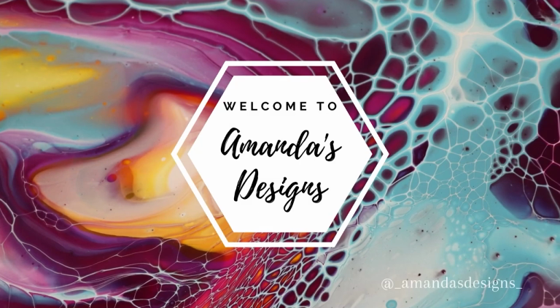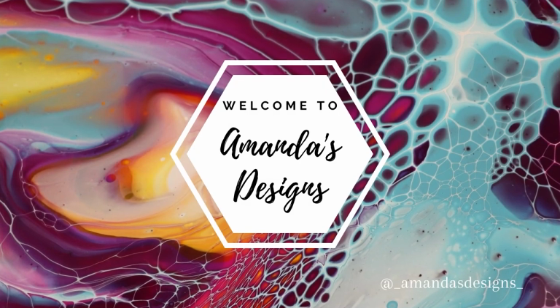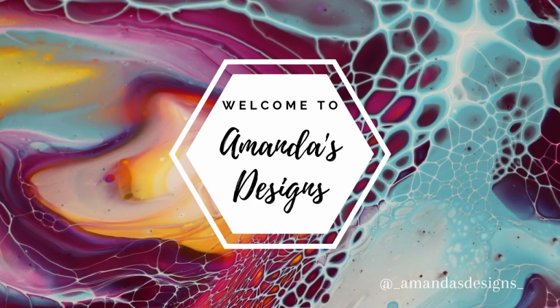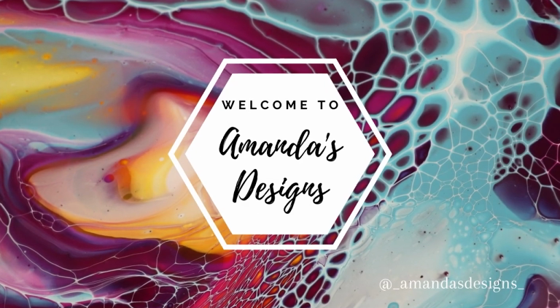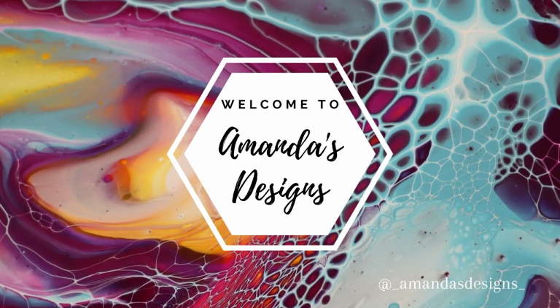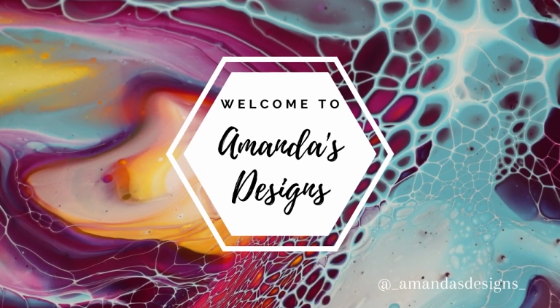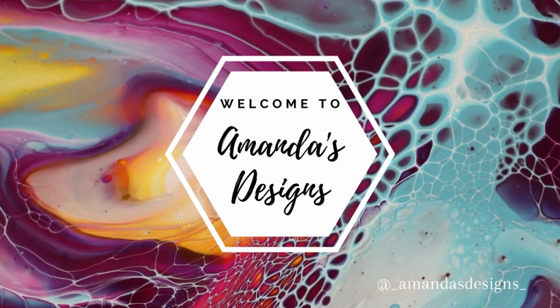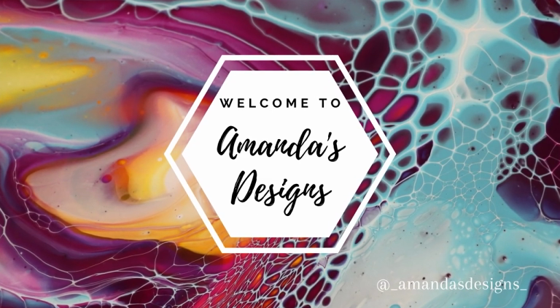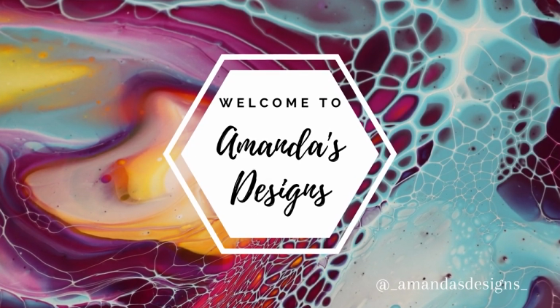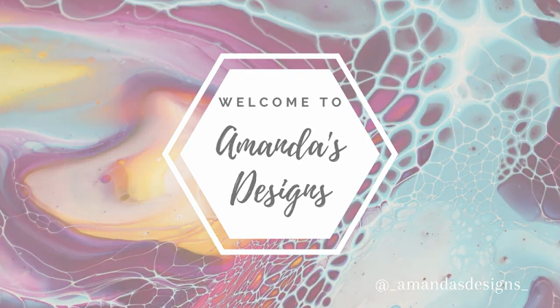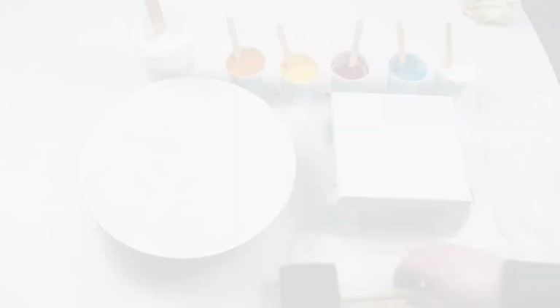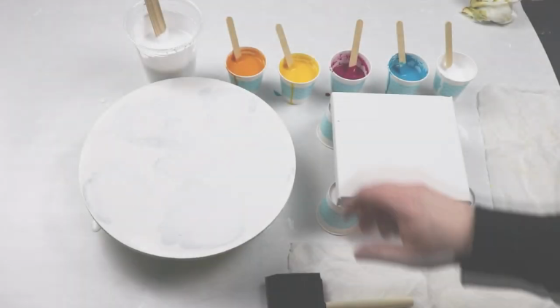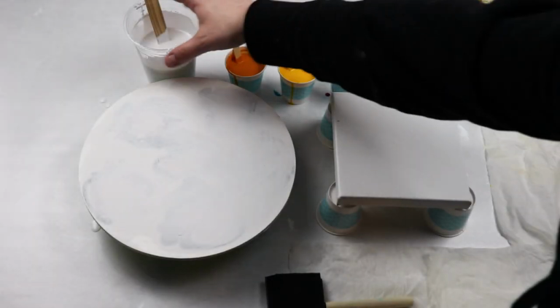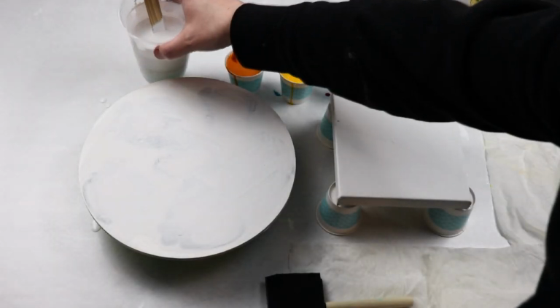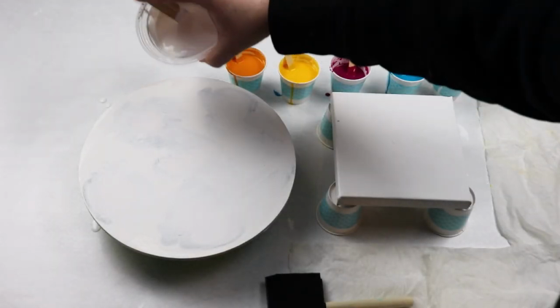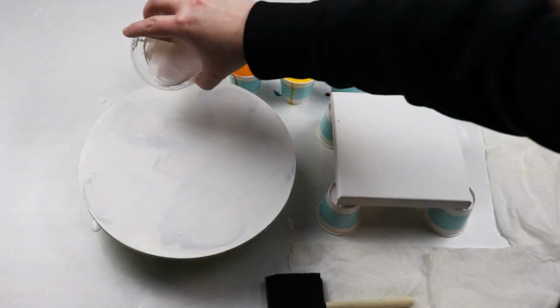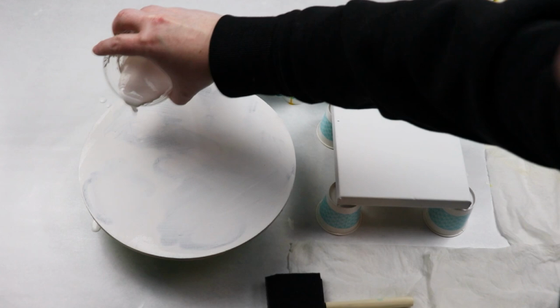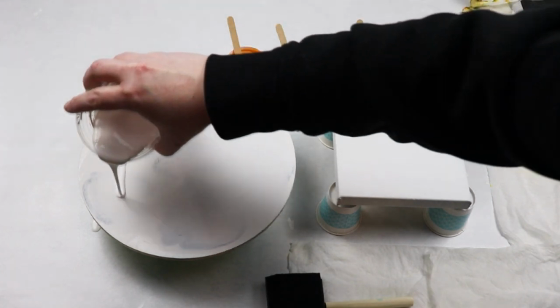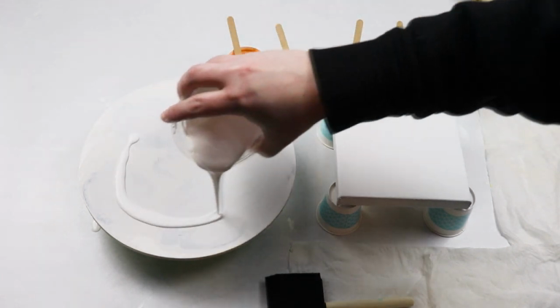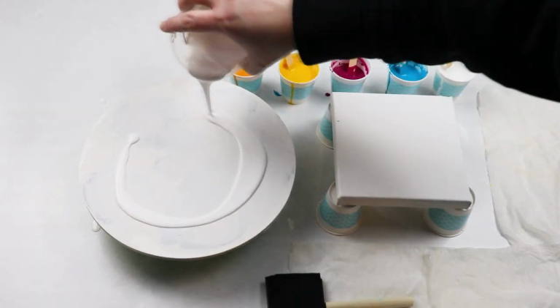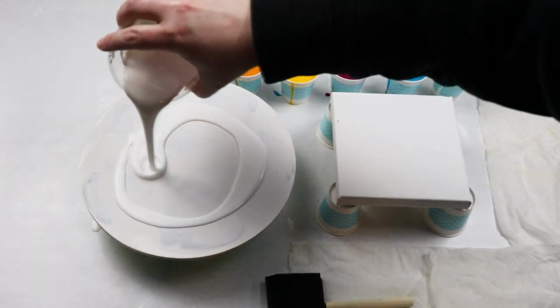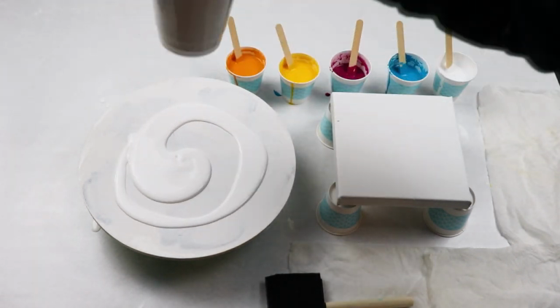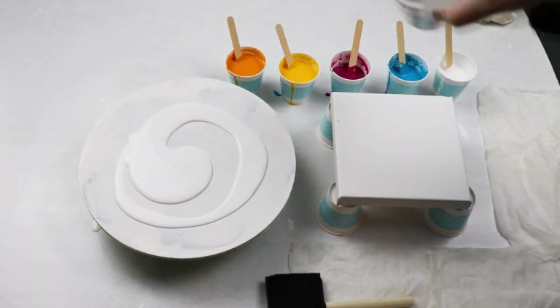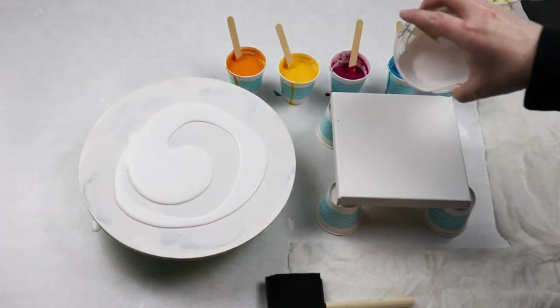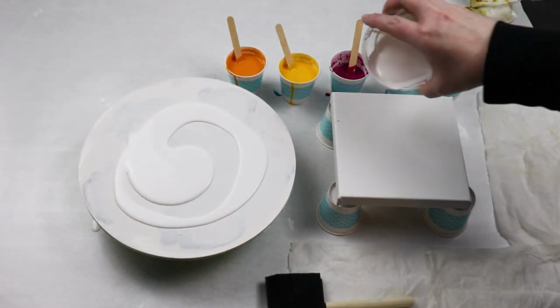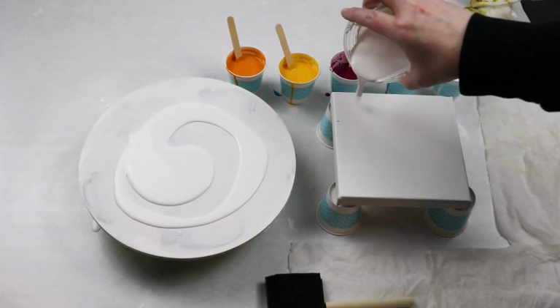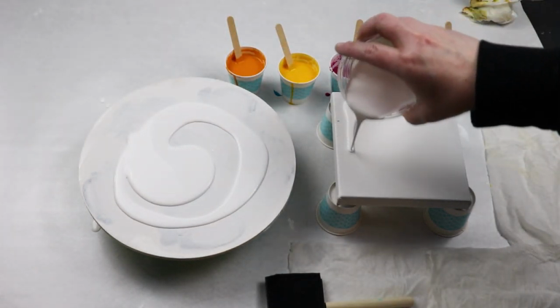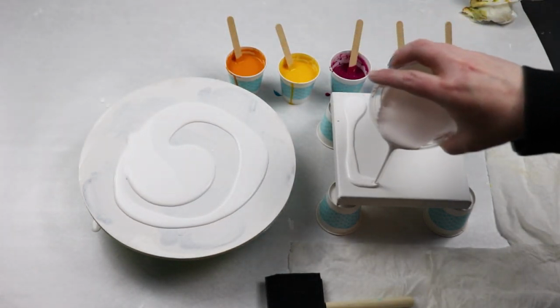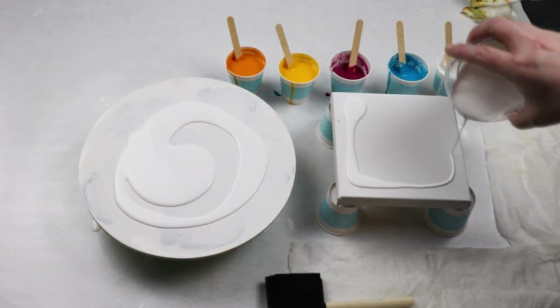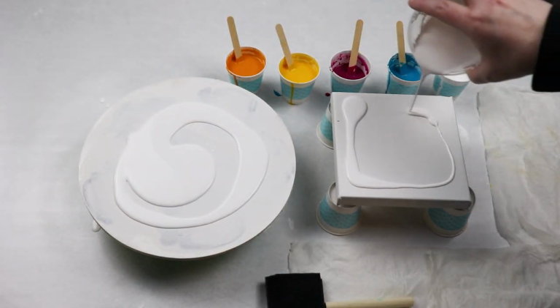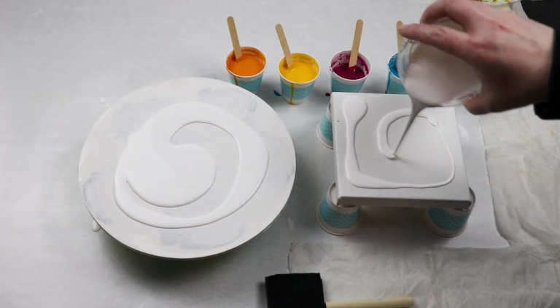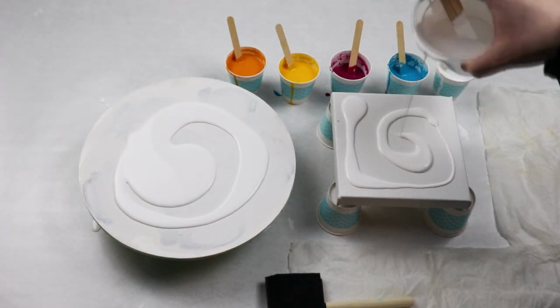In today's video I'm going to do a couple of swiped paintings and then I have some ideas for how I want to embellish them and use the swipe as a background.